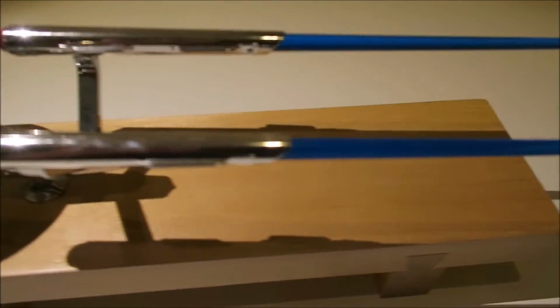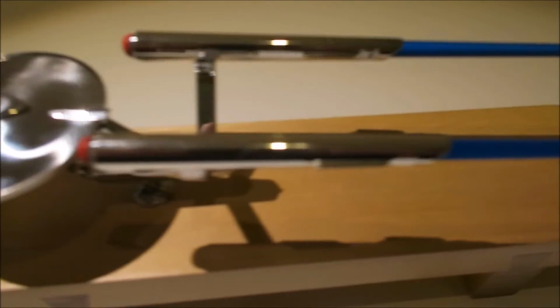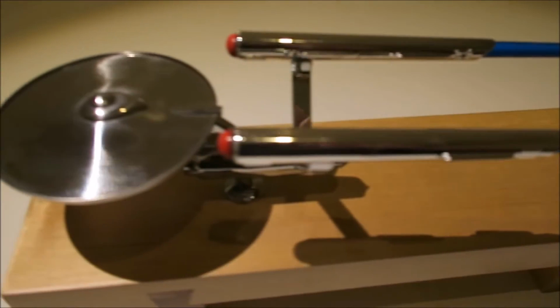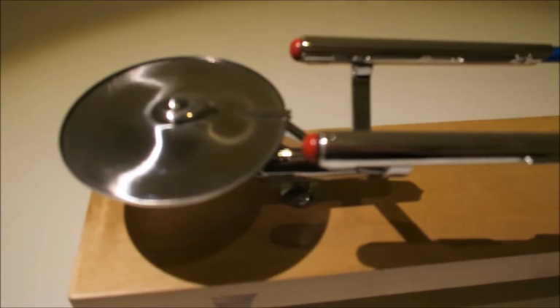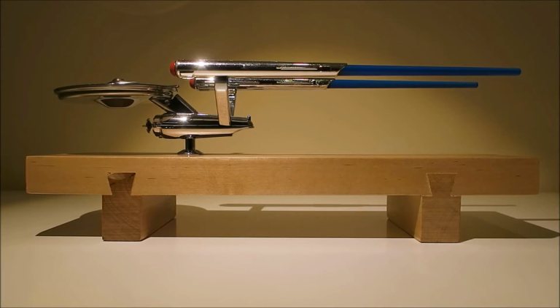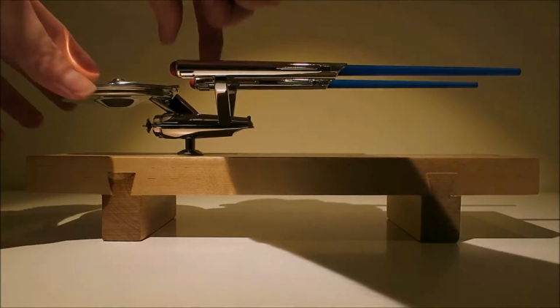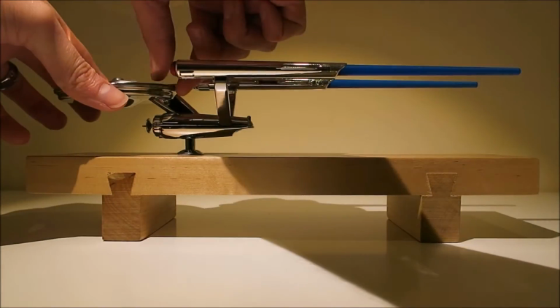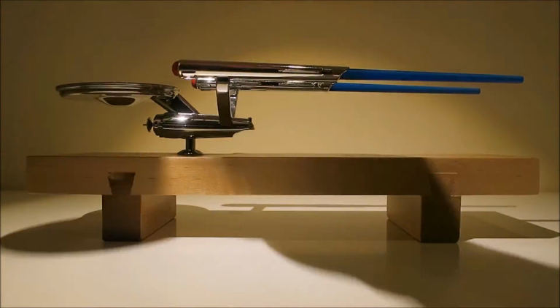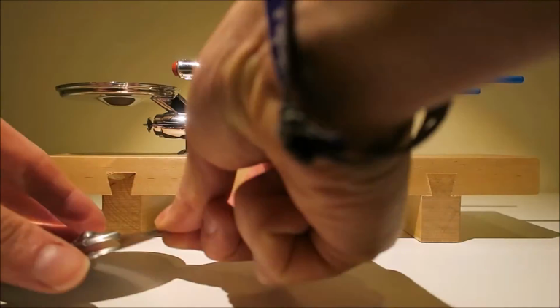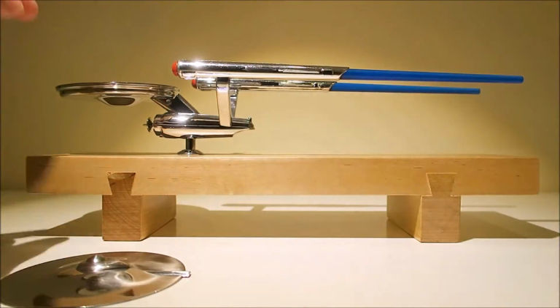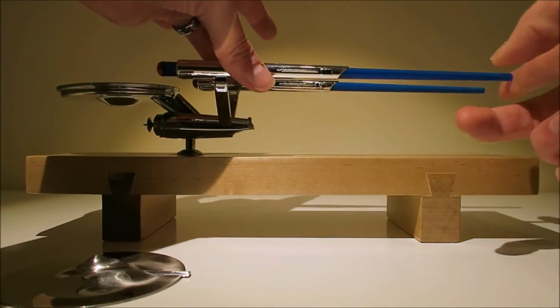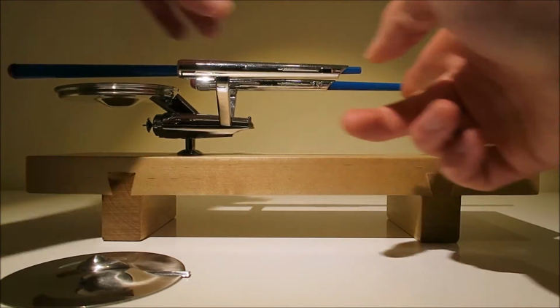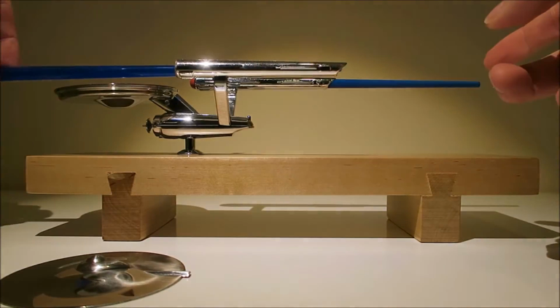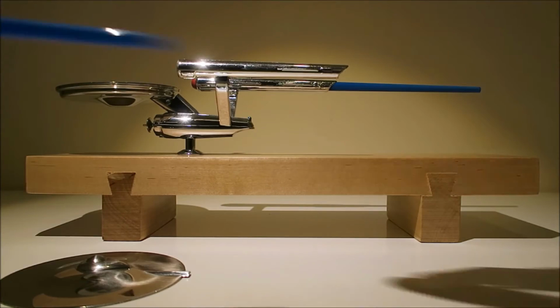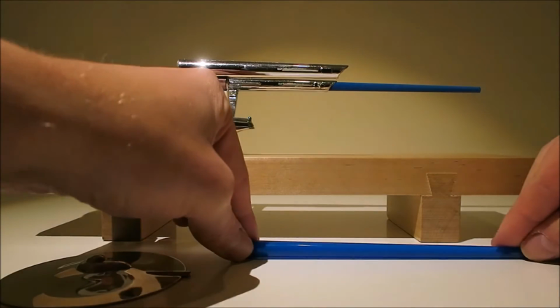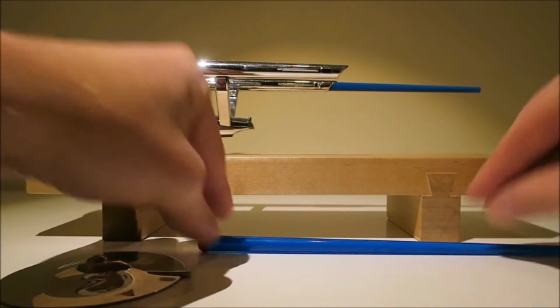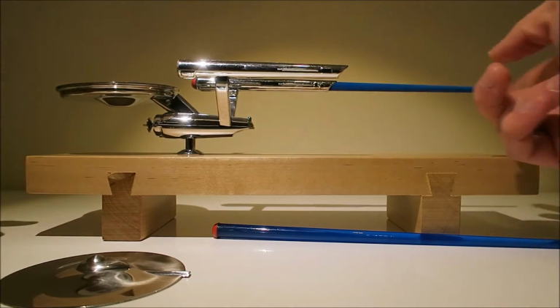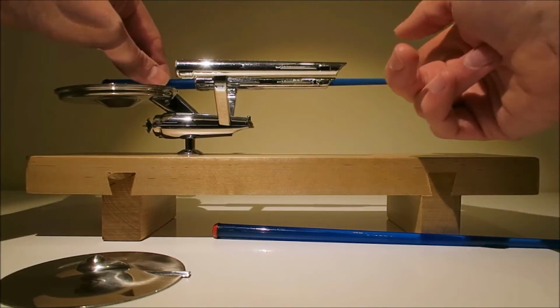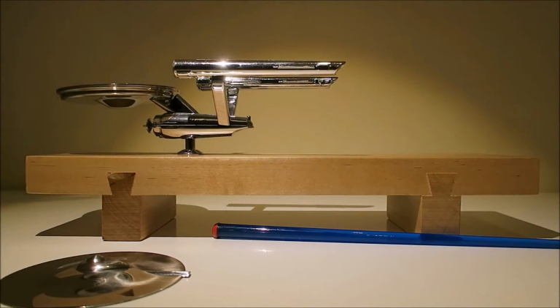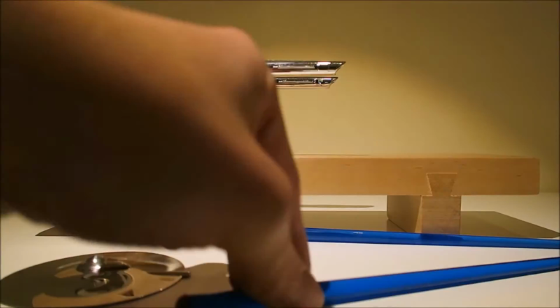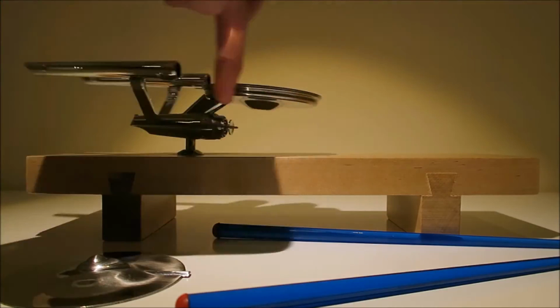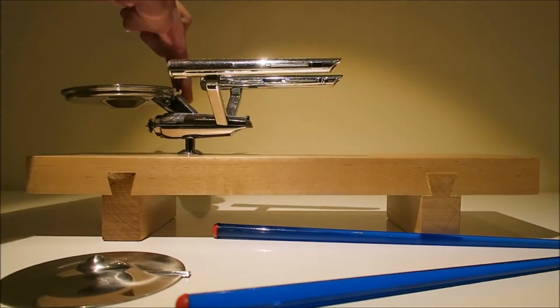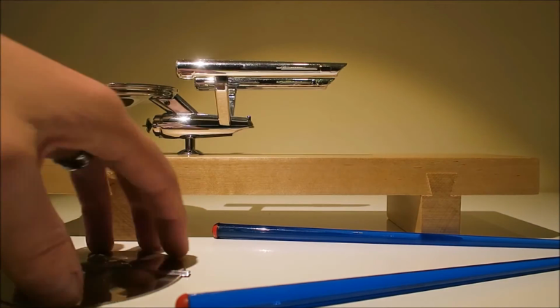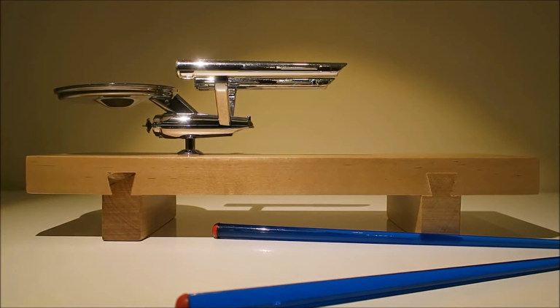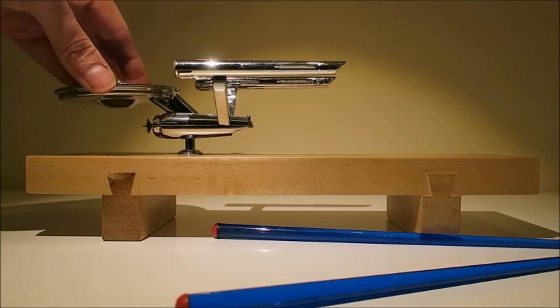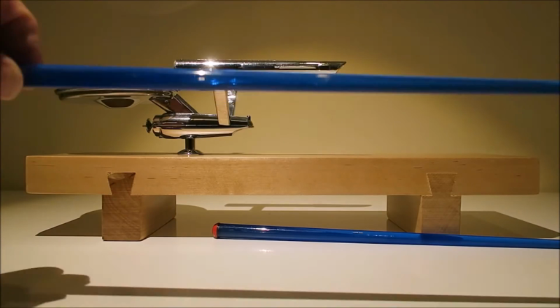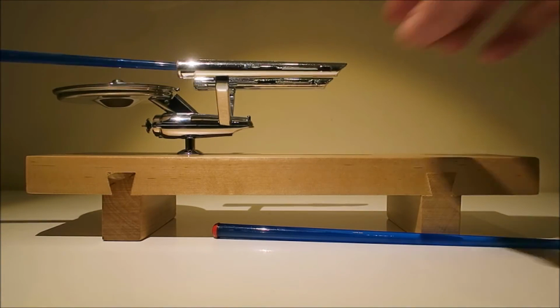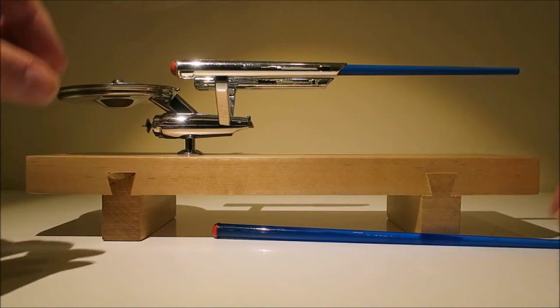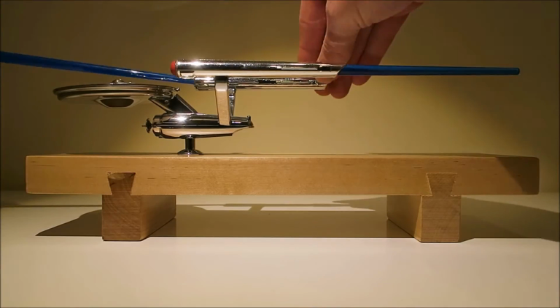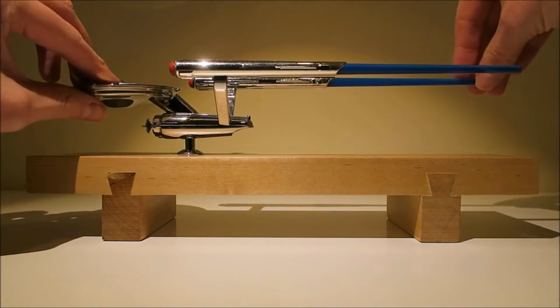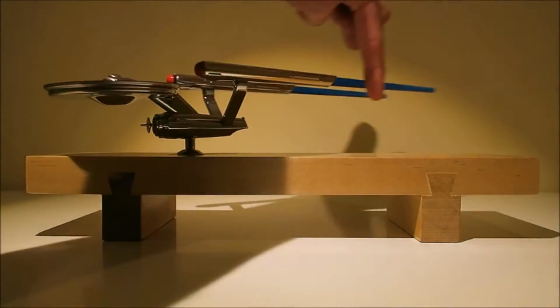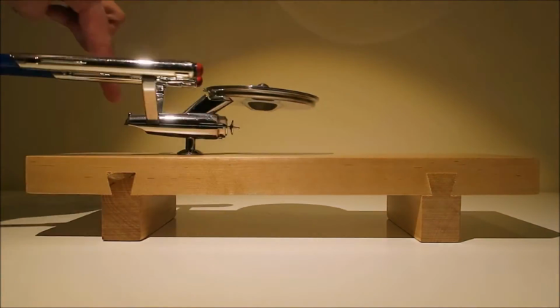So how does it work? Well, the saucer section is made from stainless steel and is designed to hold your soy sauce for dipping. The nacelles are nice big chunky chopsticks, and the whole thing rotates, so you can place your sushi on the wooden plate for easy access.